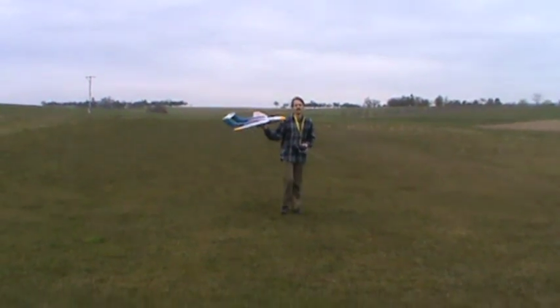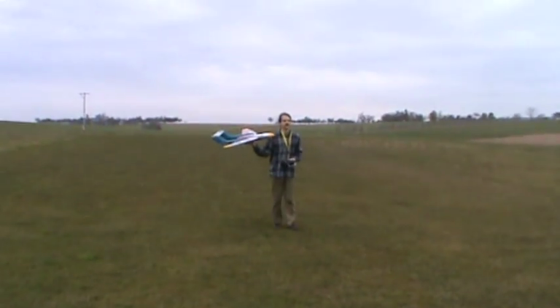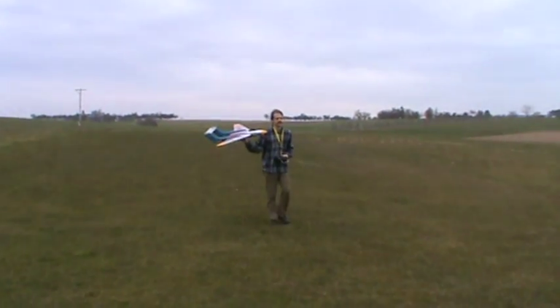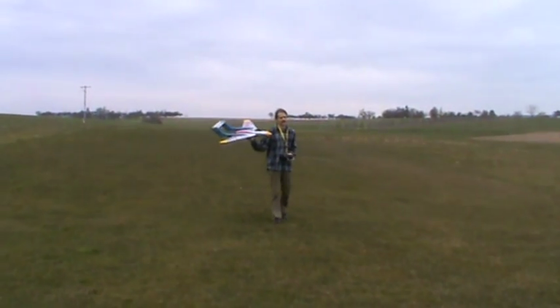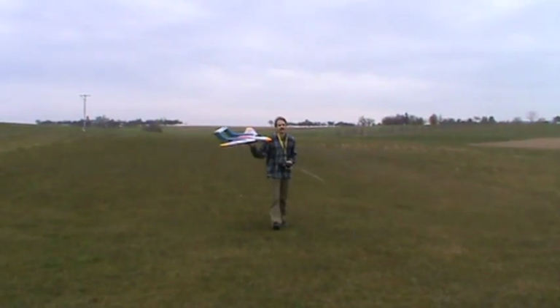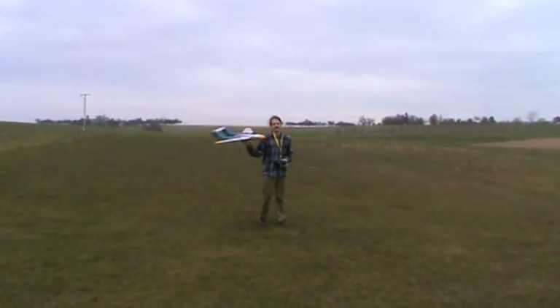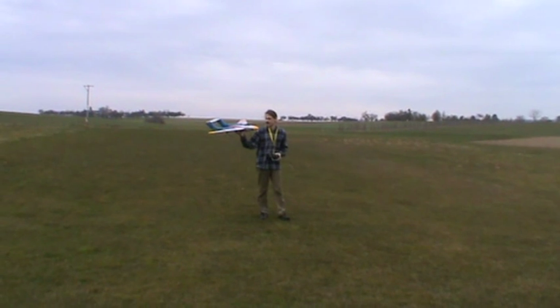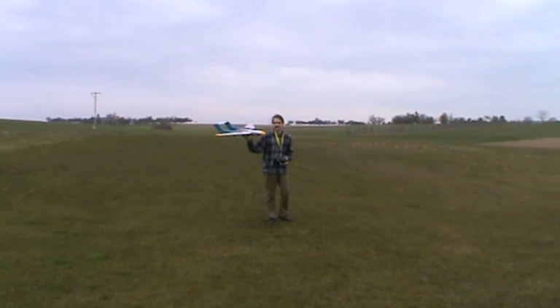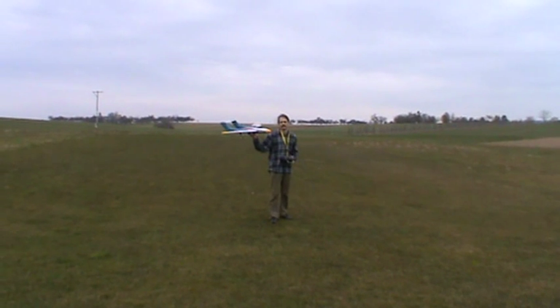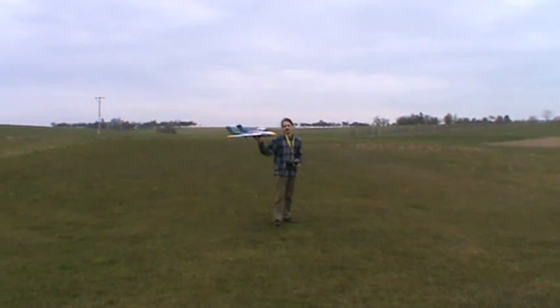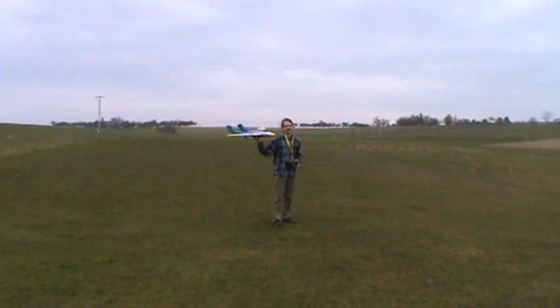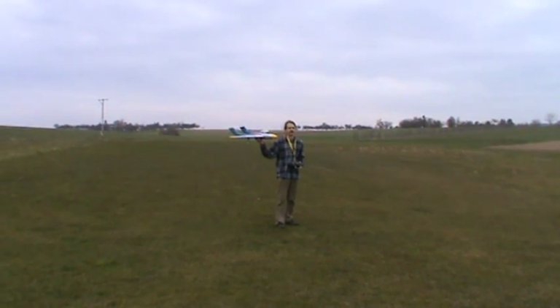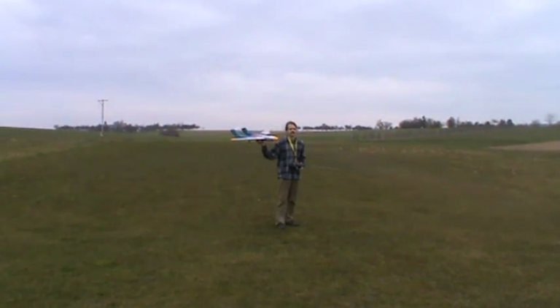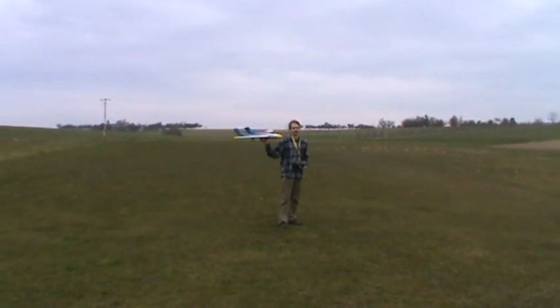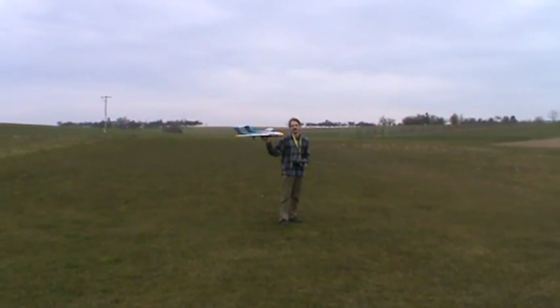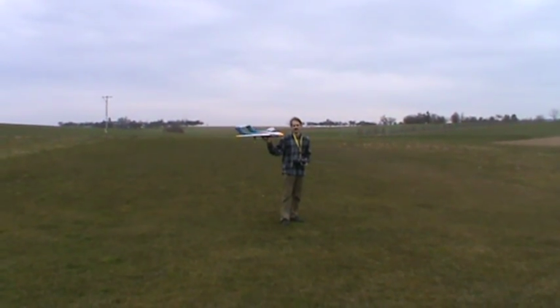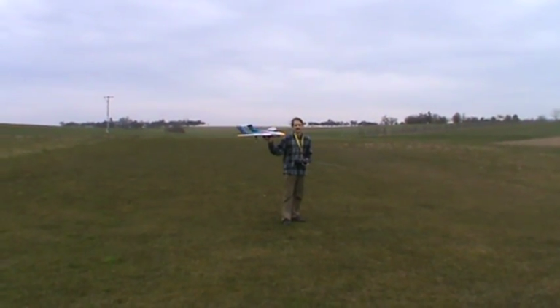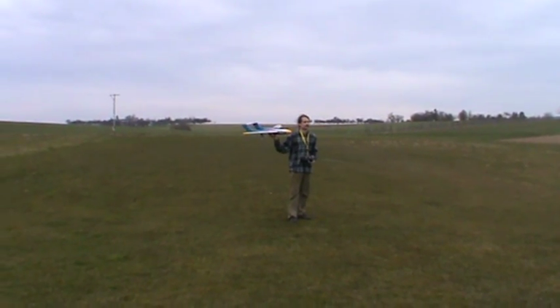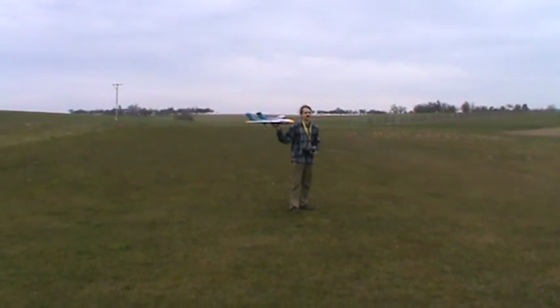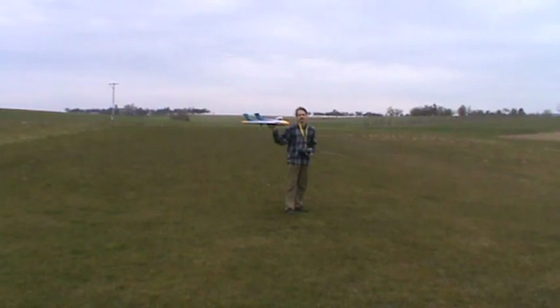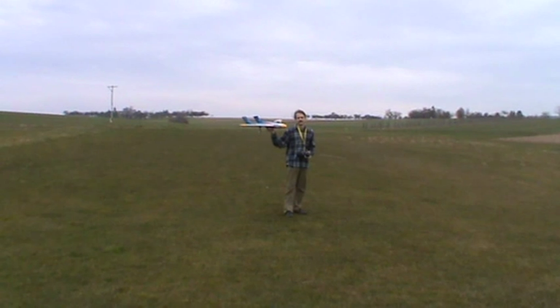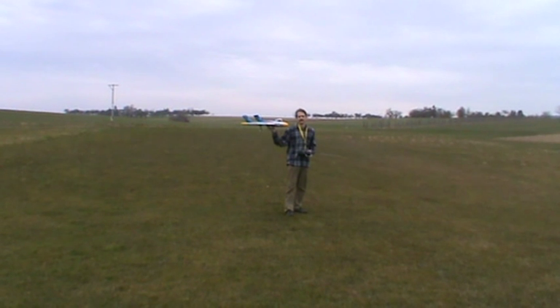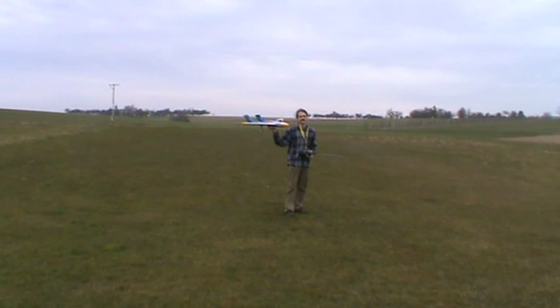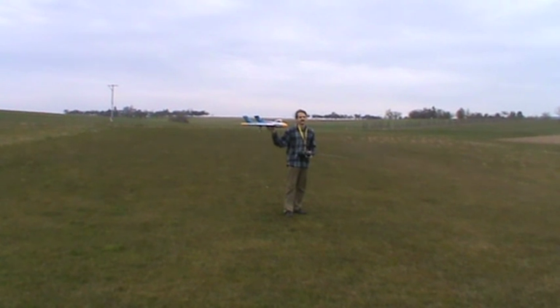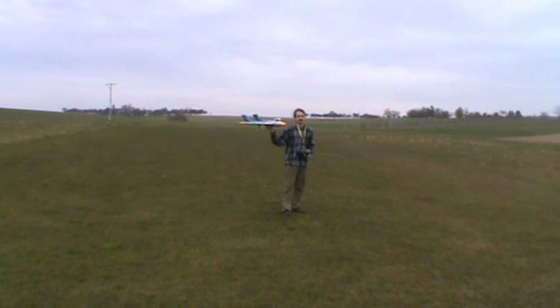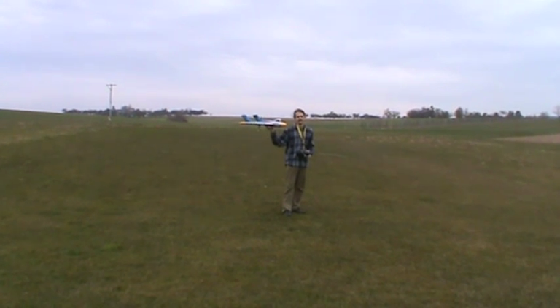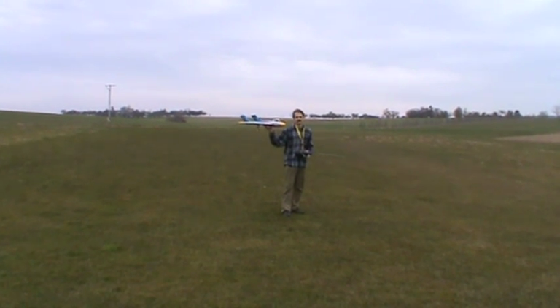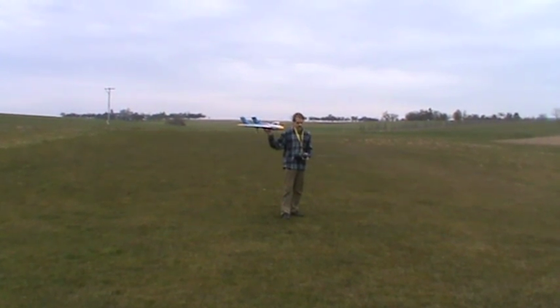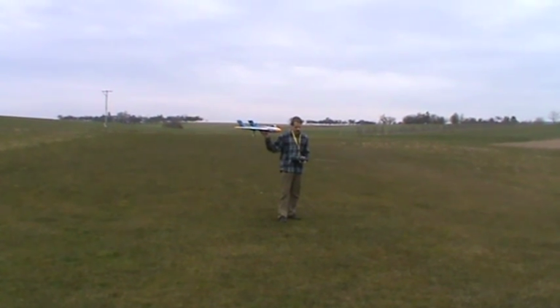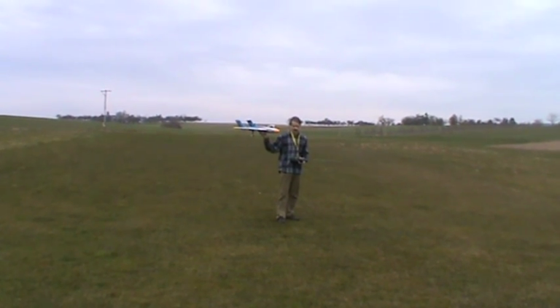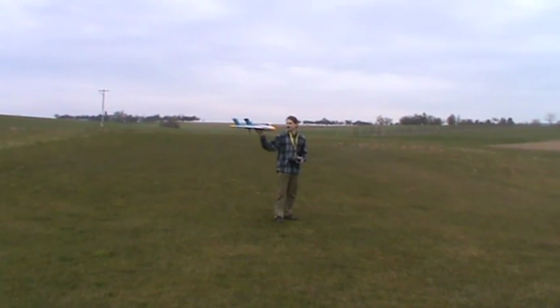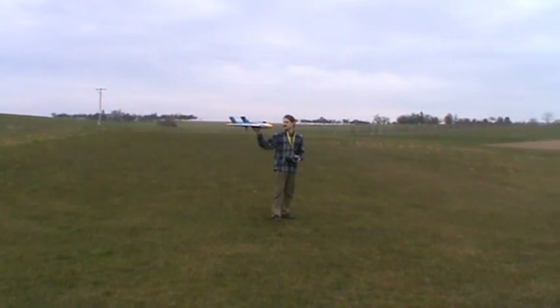I'm doing another attempt at the guided flight. This time with modified parameters to be a little bit more aggressive on the position and less aggressive on the speed. Let's see how it goes.